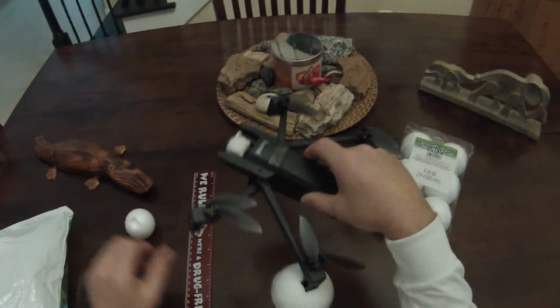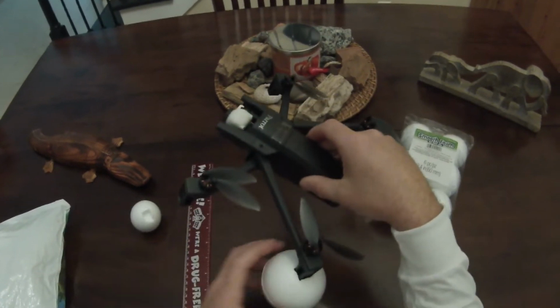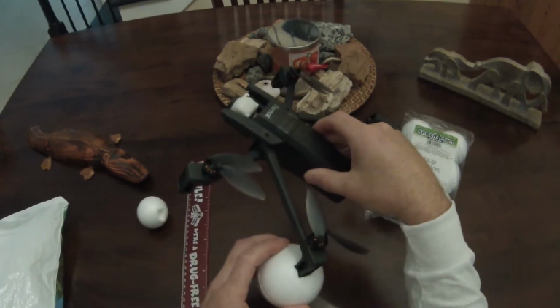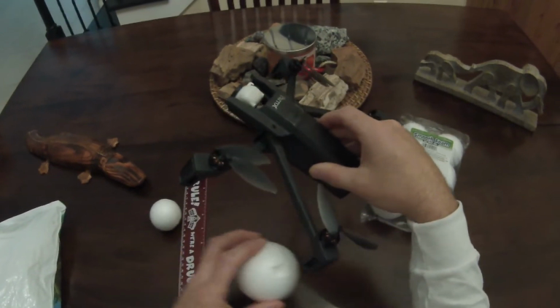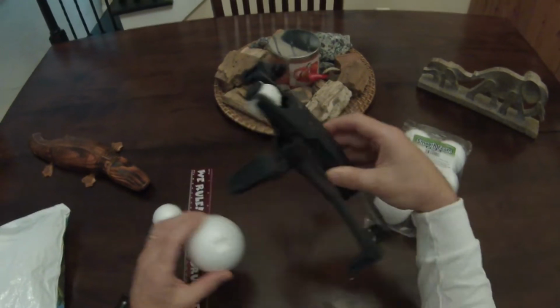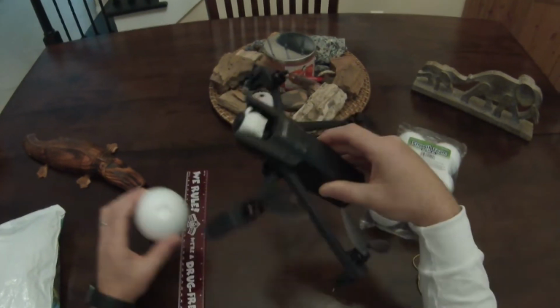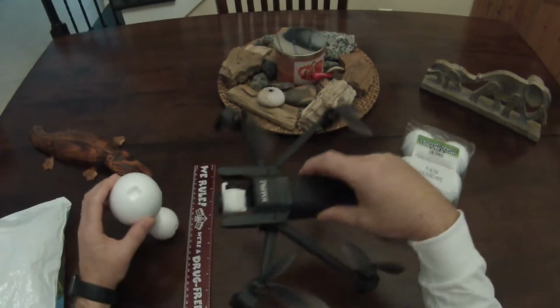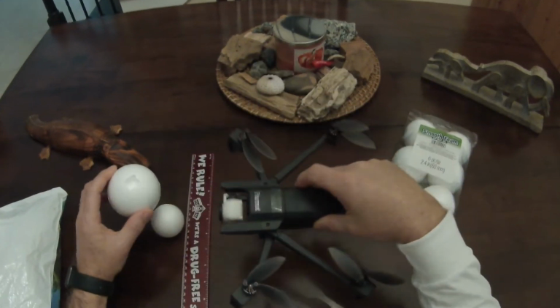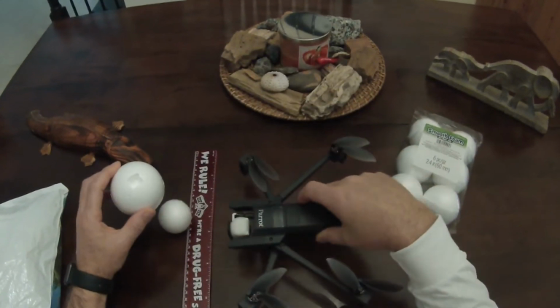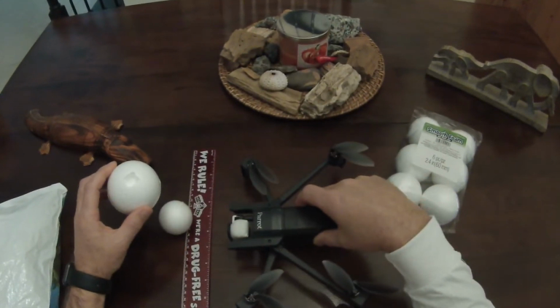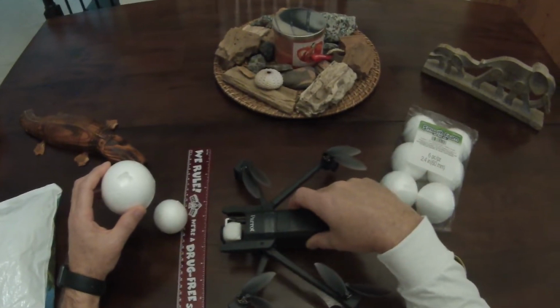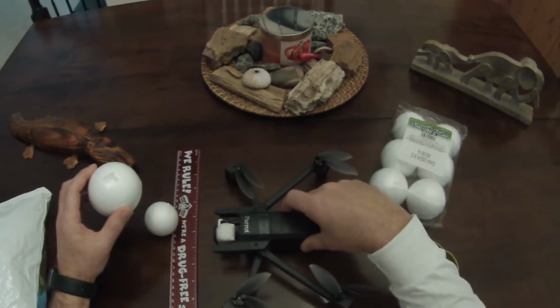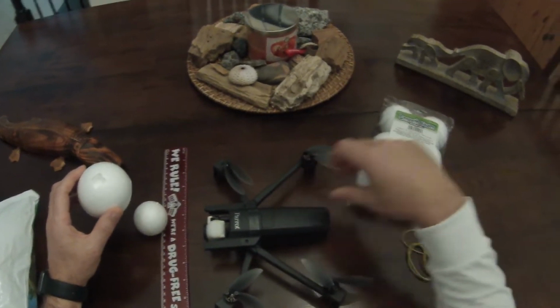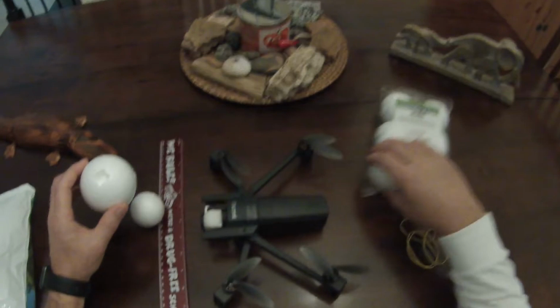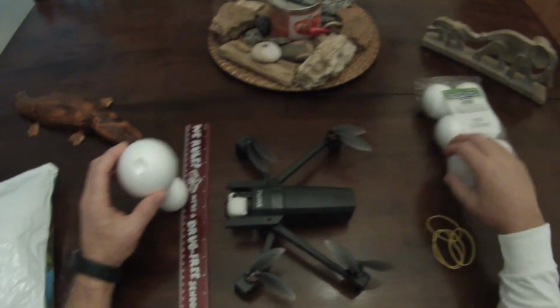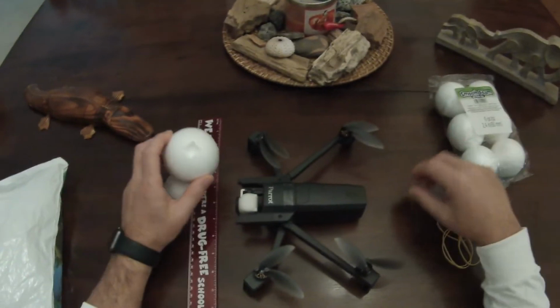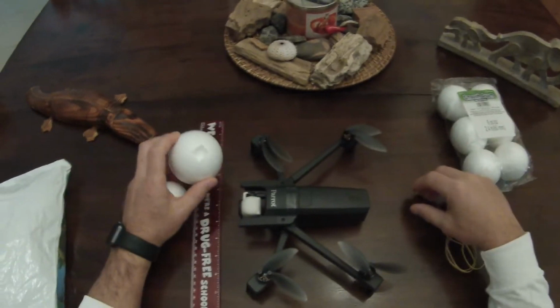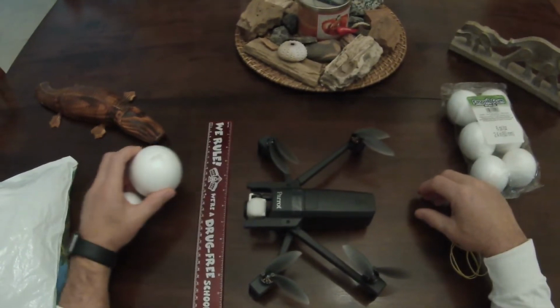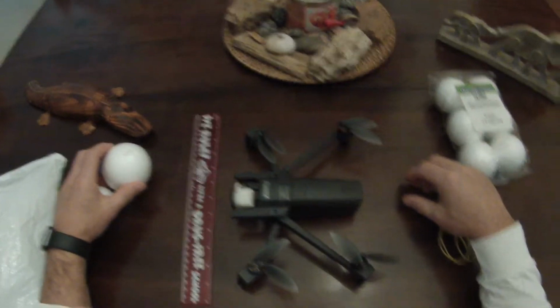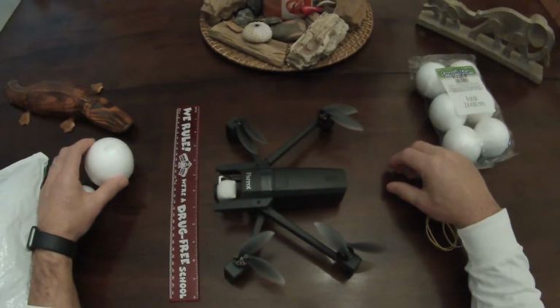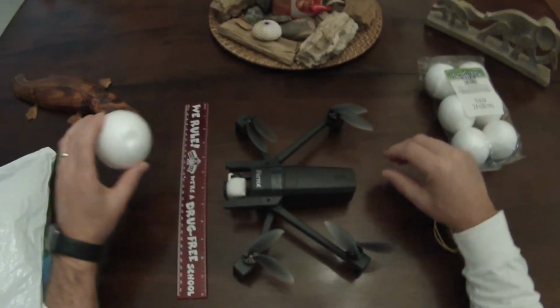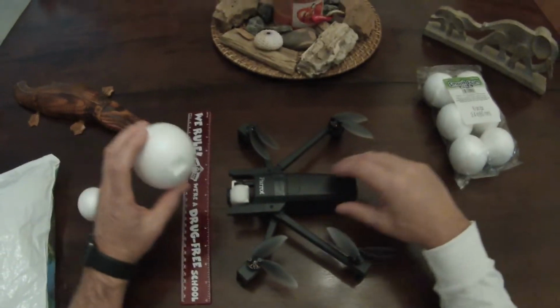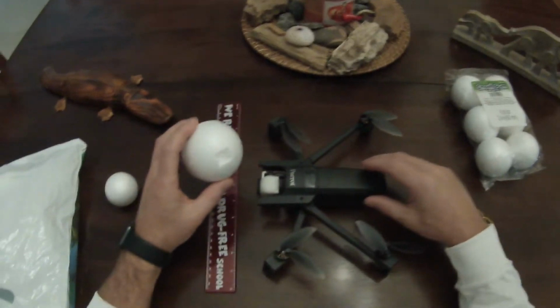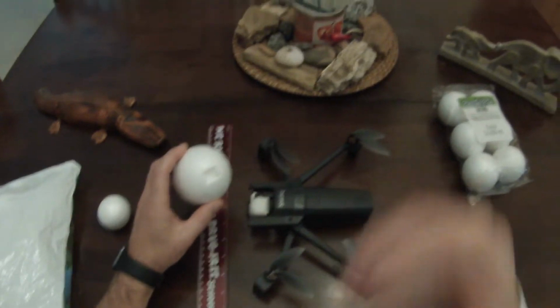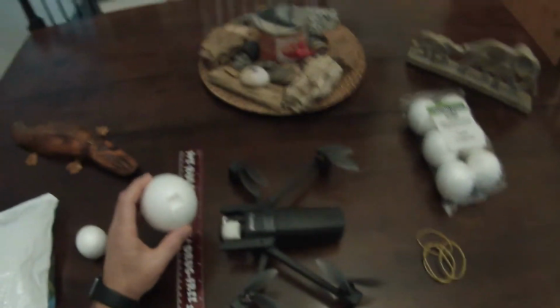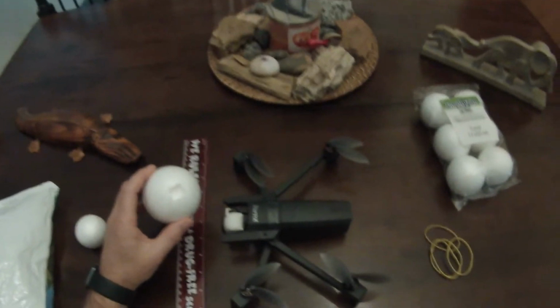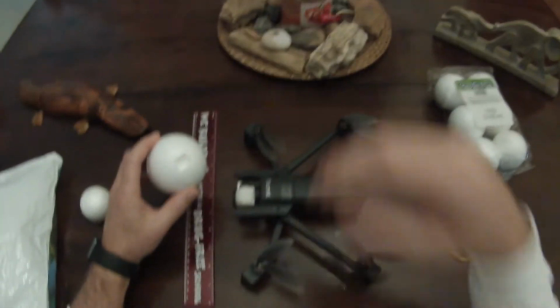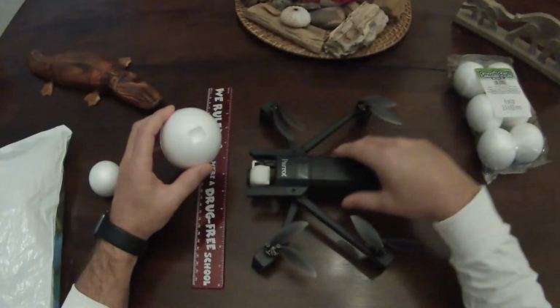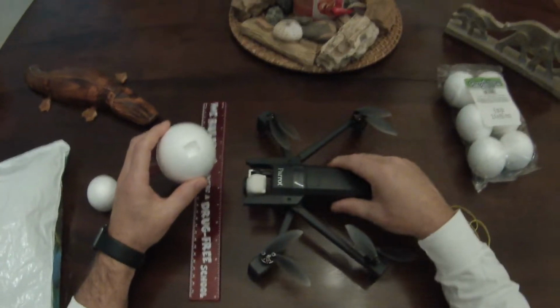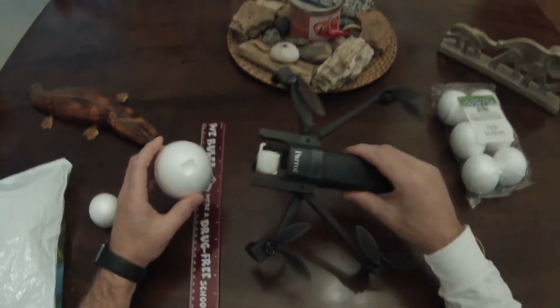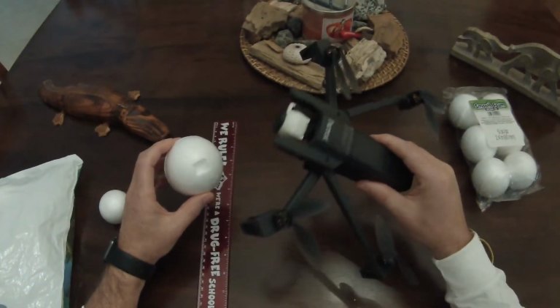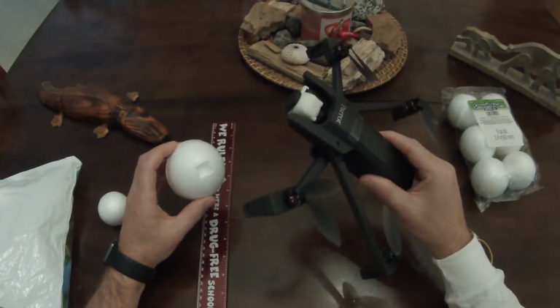This is an emergency situation kind of thing. I live right near a river and I had a Bebop 2 go swimming. I really don't want that to happen with this drone.